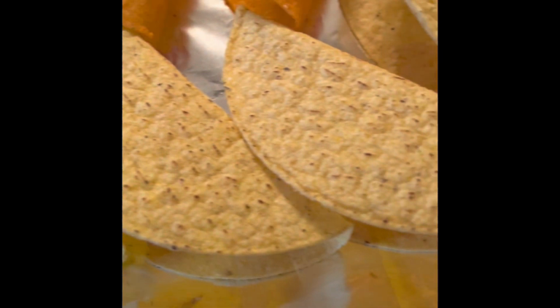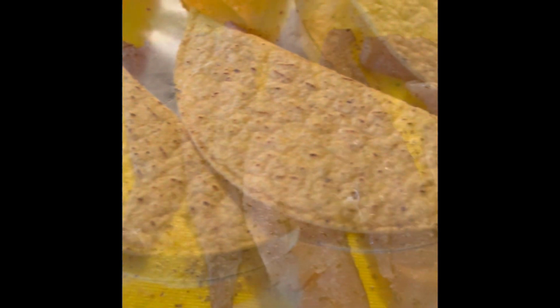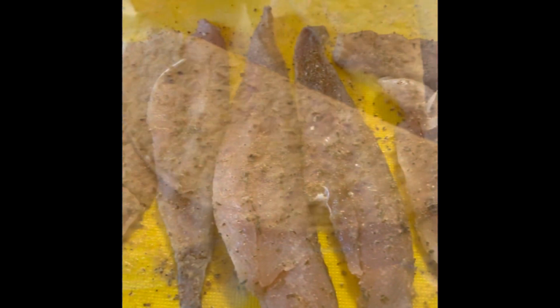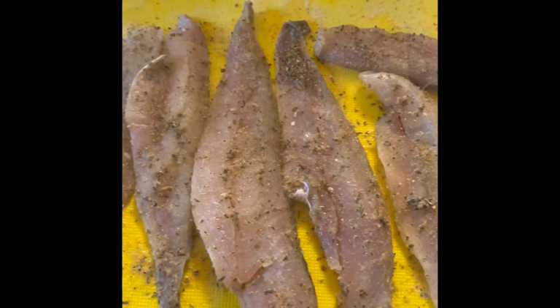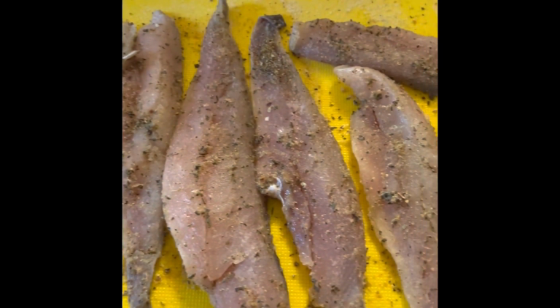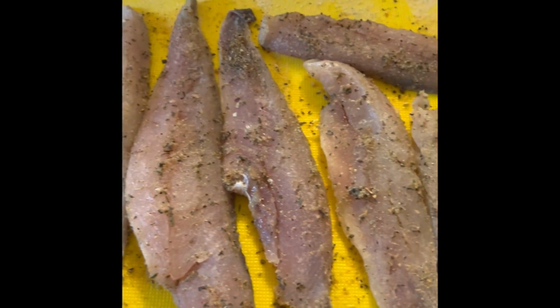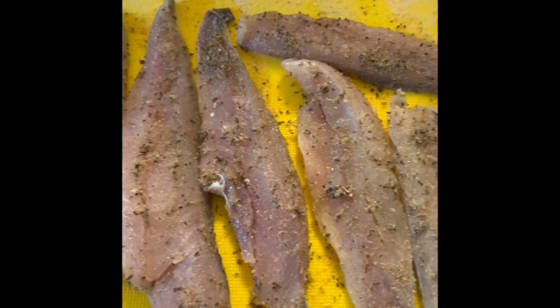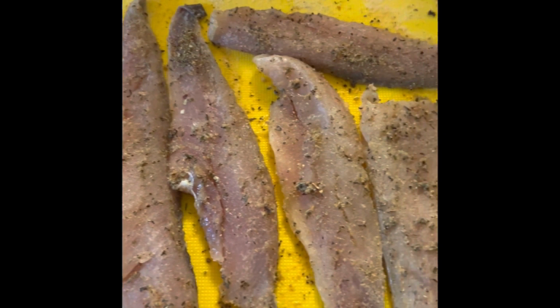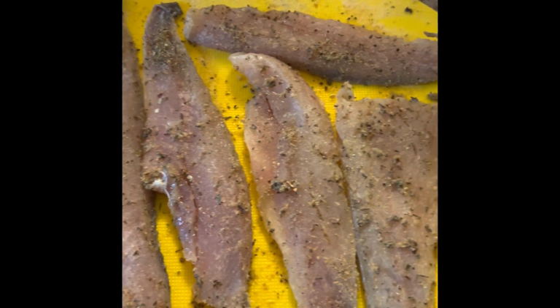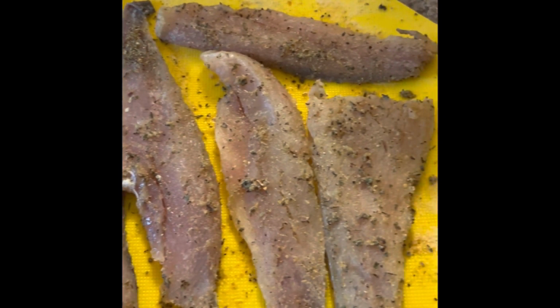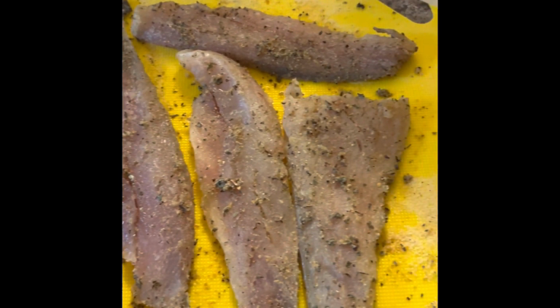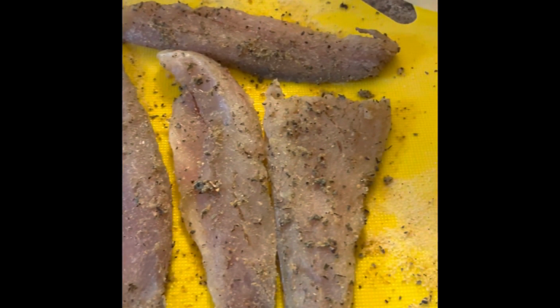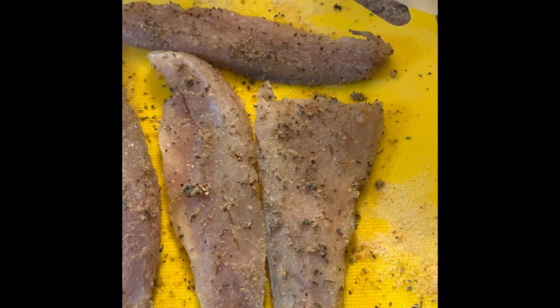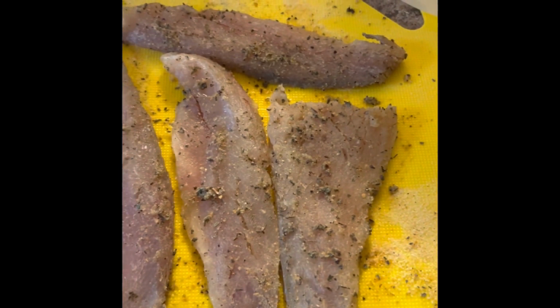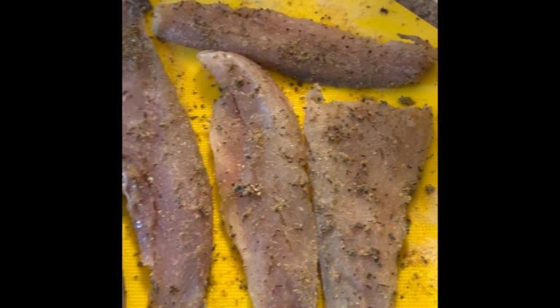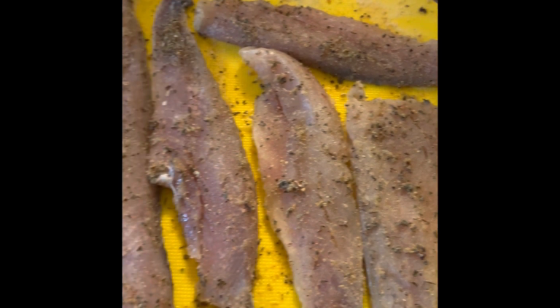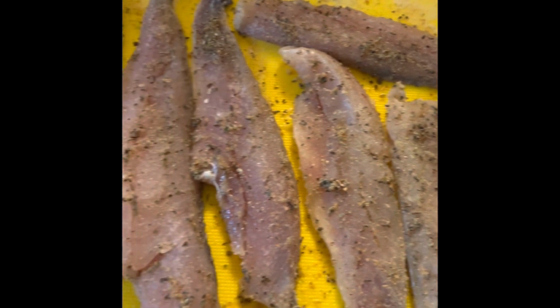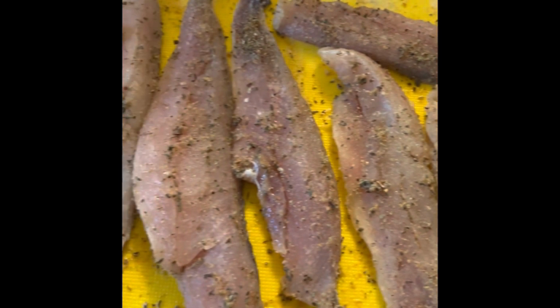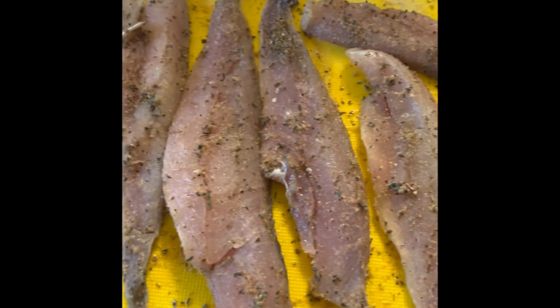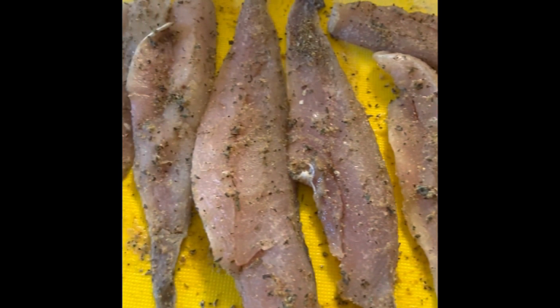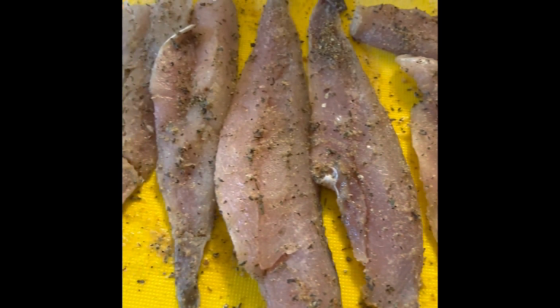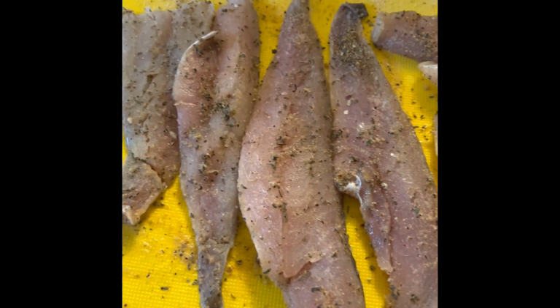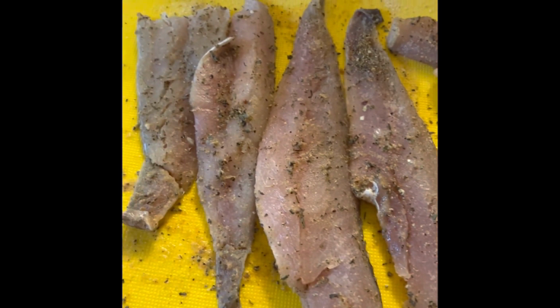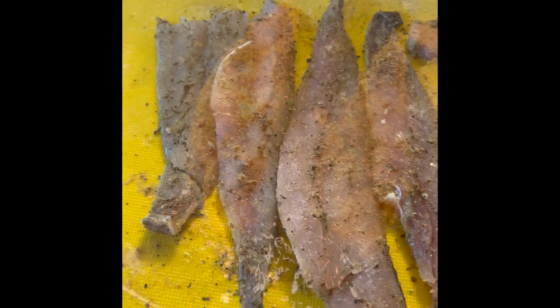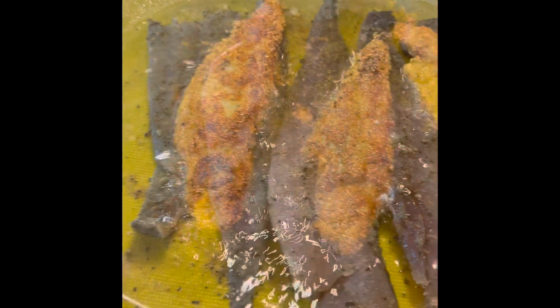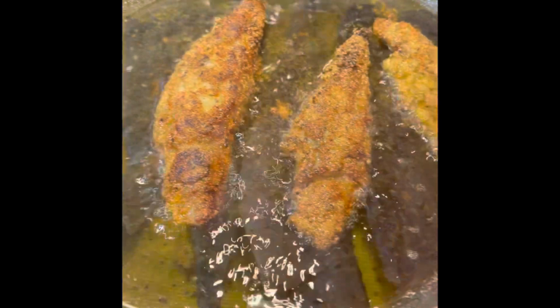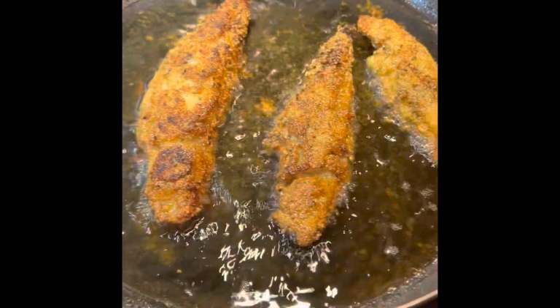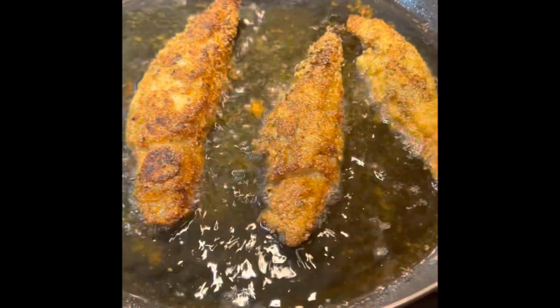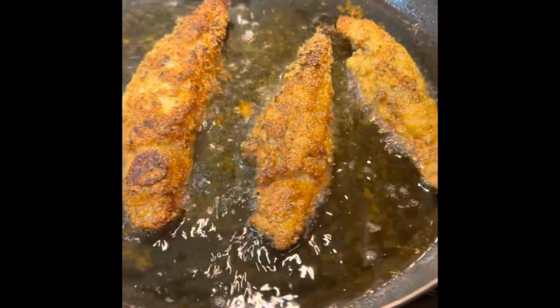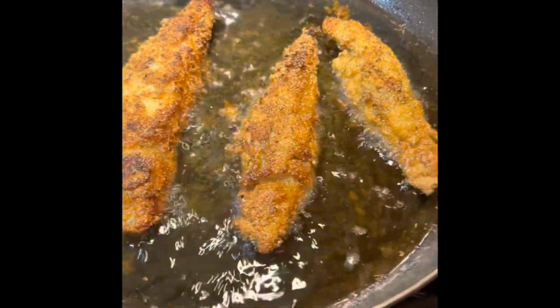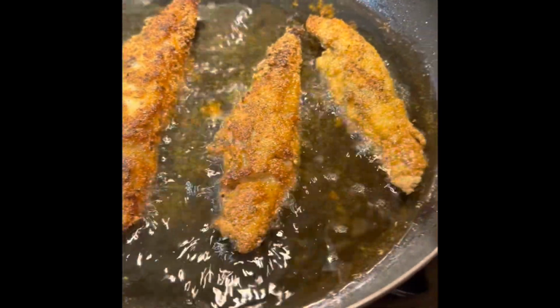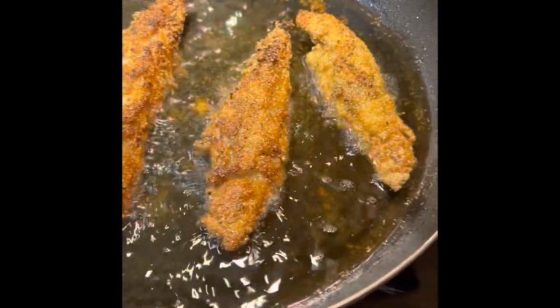Seasoned whitings for fish tacos, getting ready to fry them. Fish frying for fish tacos.